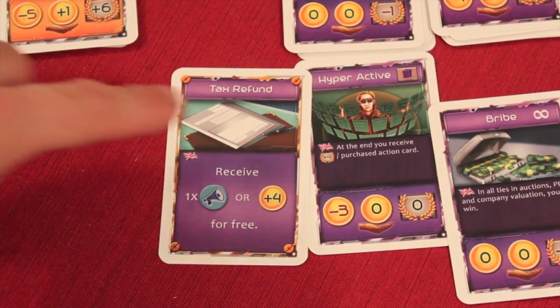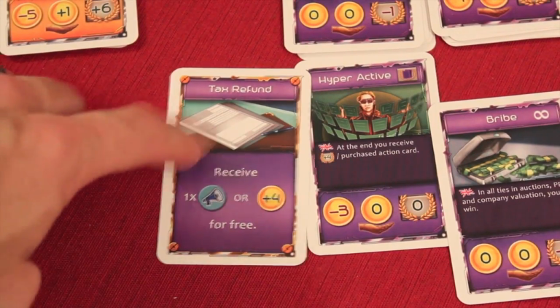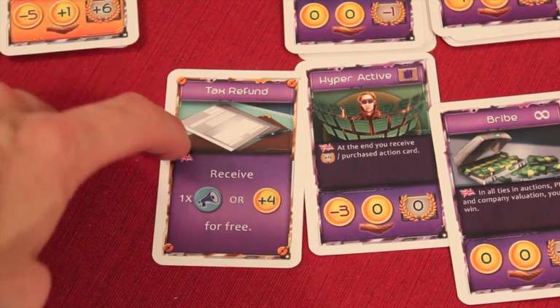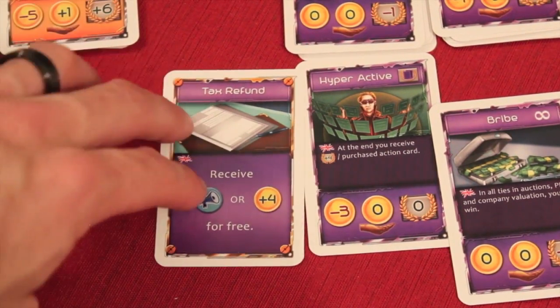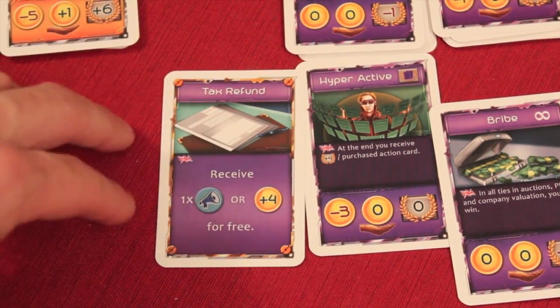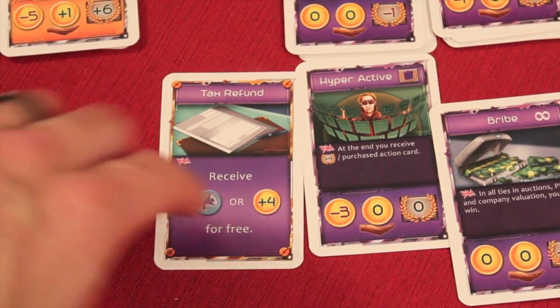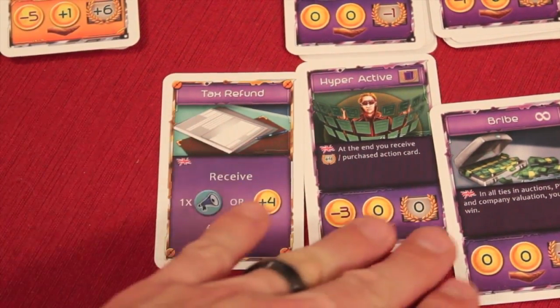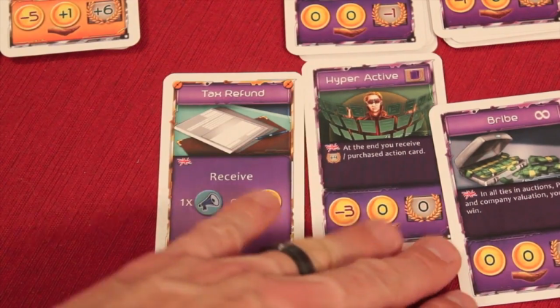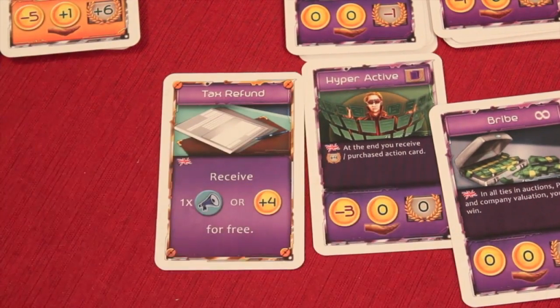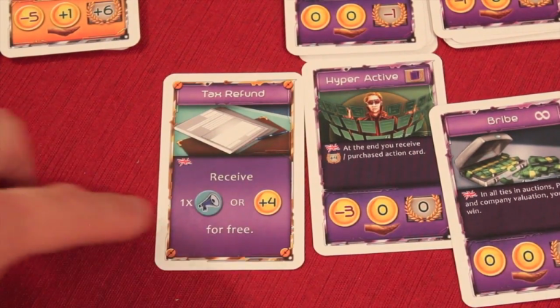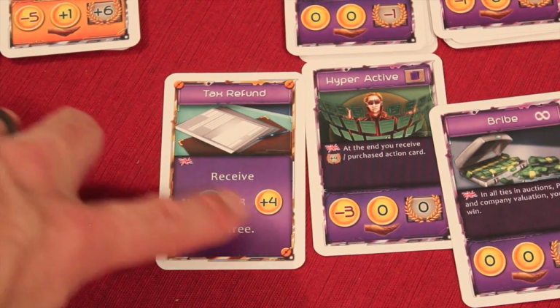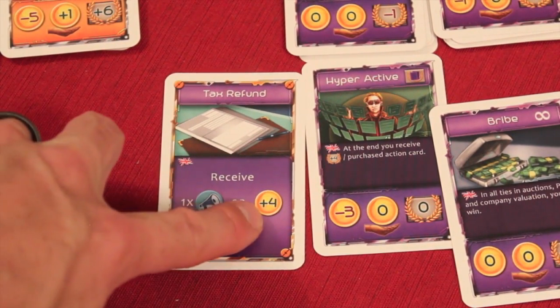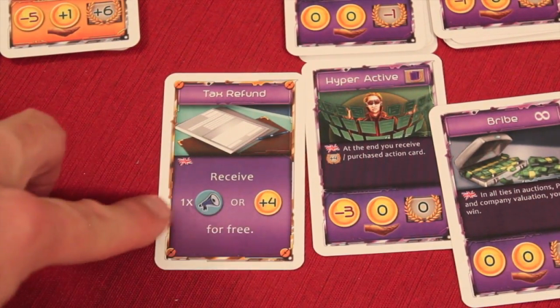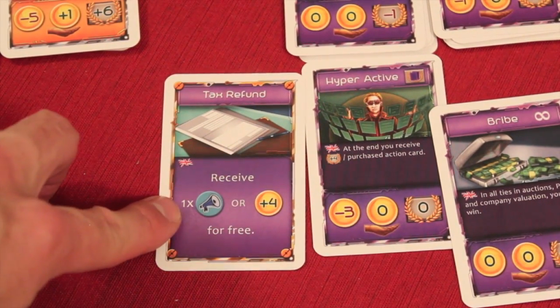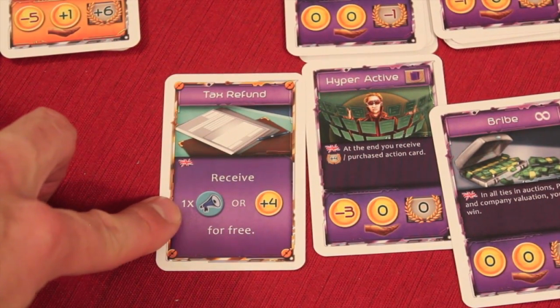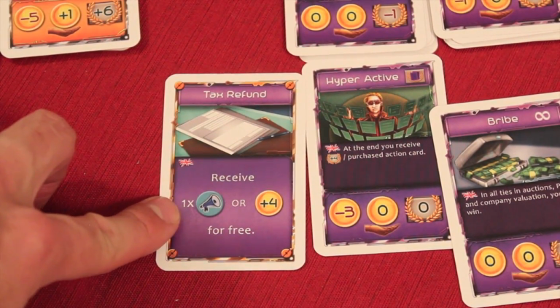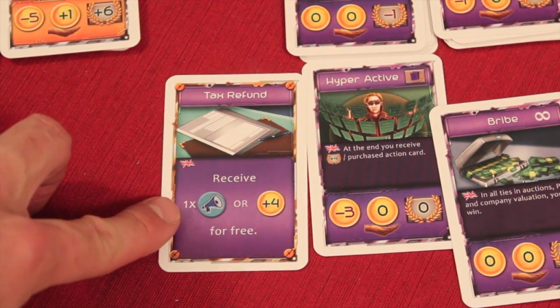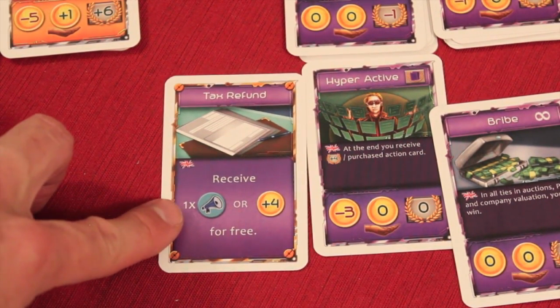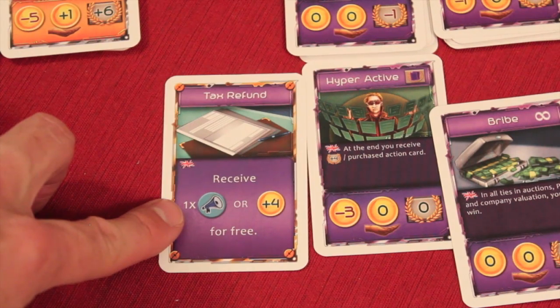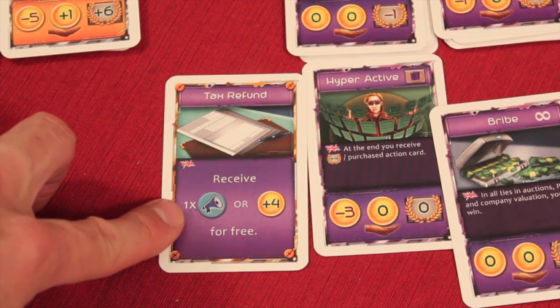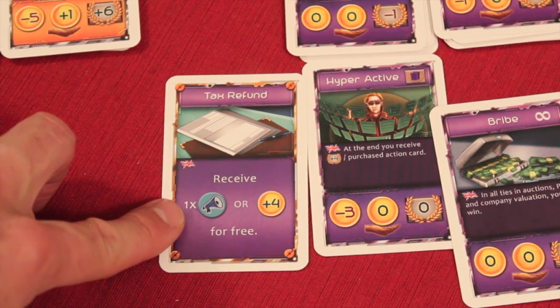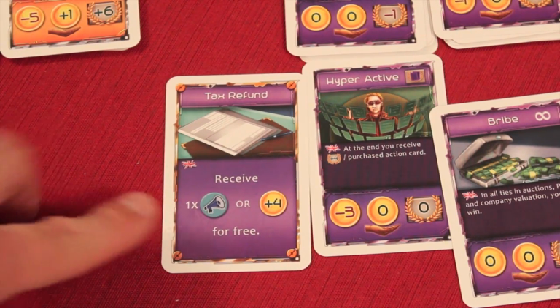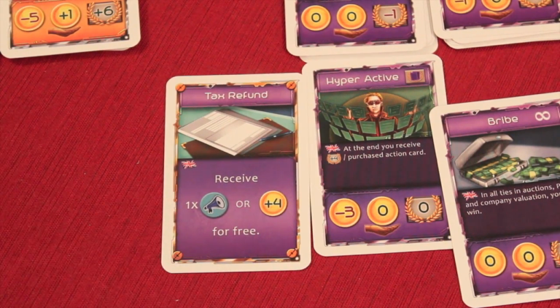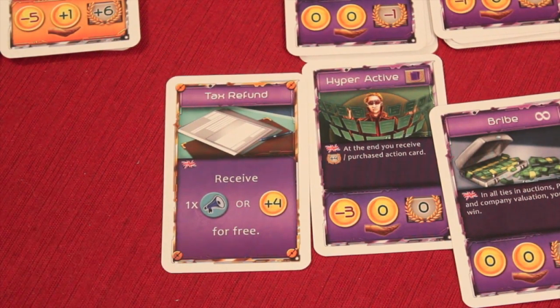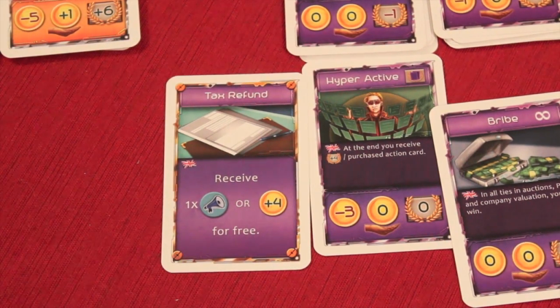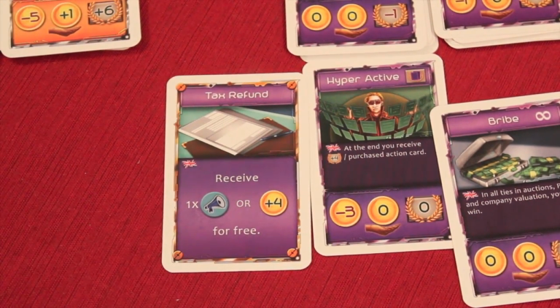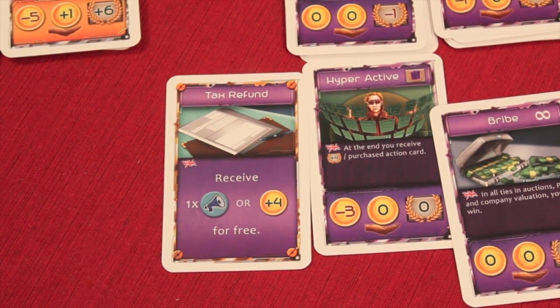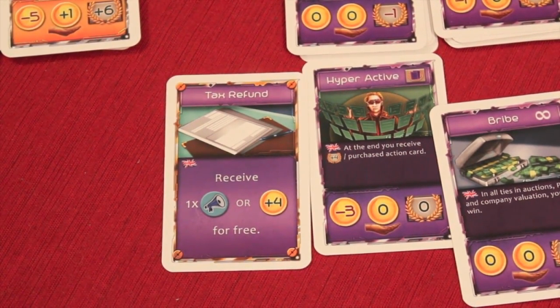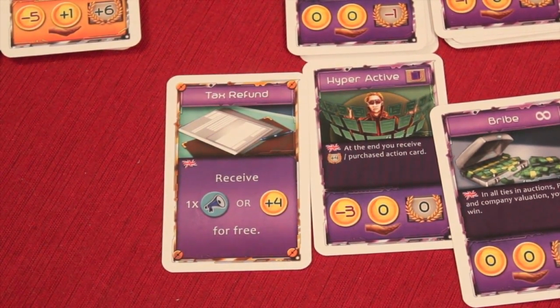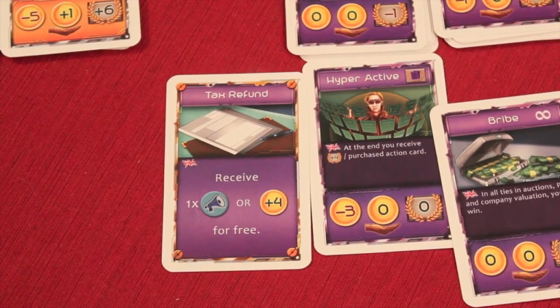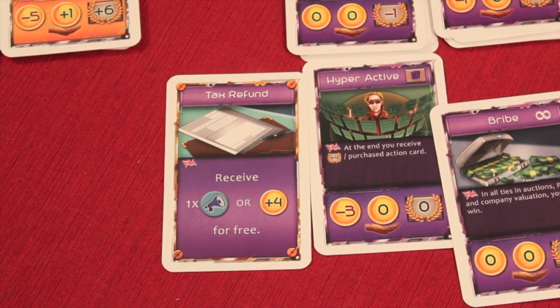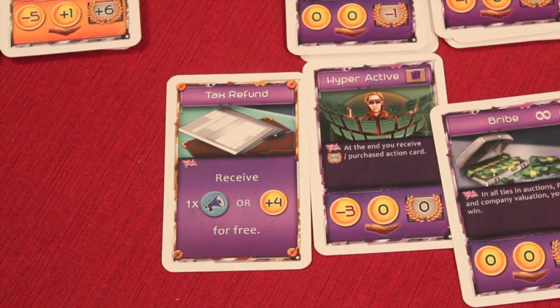Also available as a standing option each round: if you didn't take a project or action card, you can take four cash or get a PR token for free. And you can still buy one additionally, so it's possible to get more than one PR token on a turn.